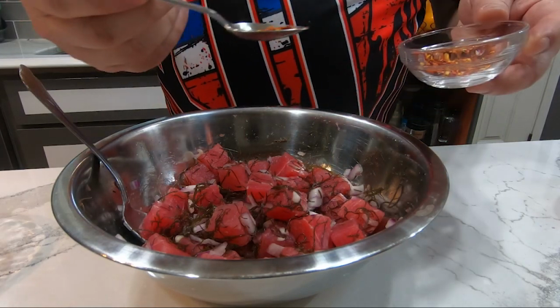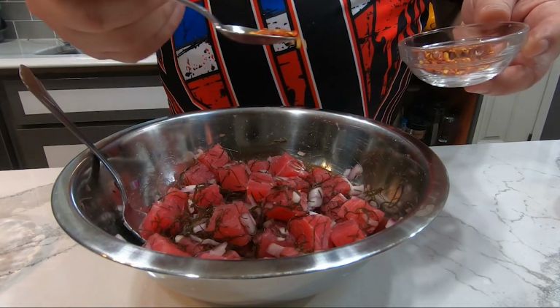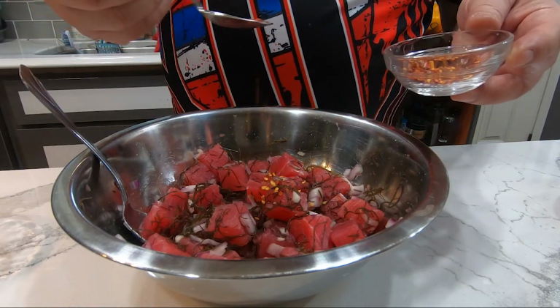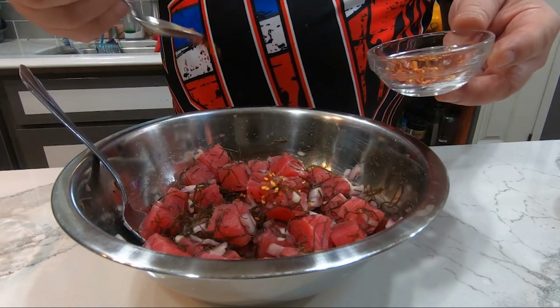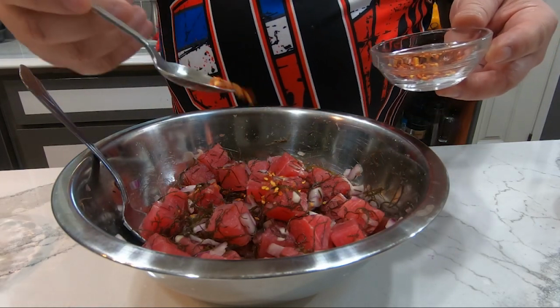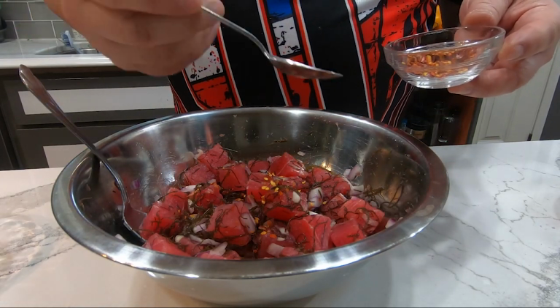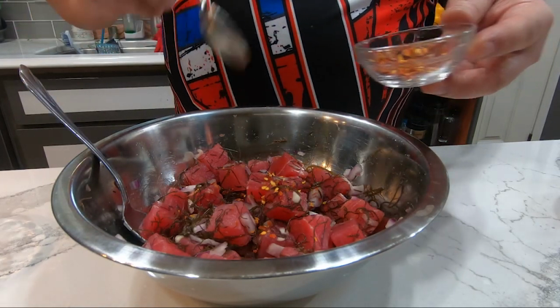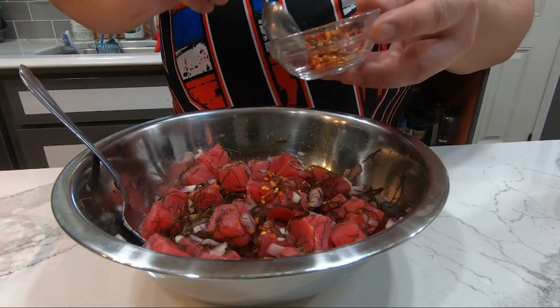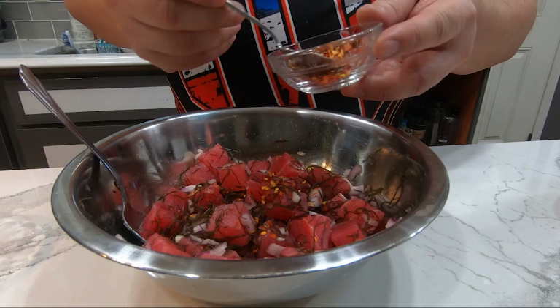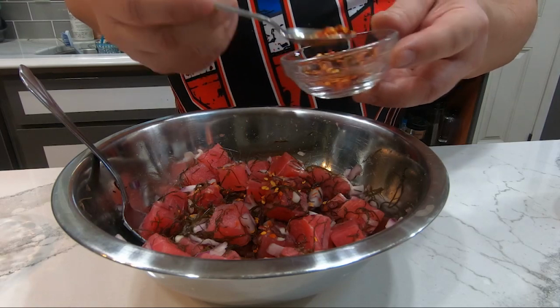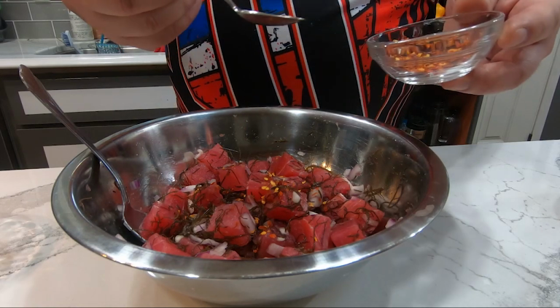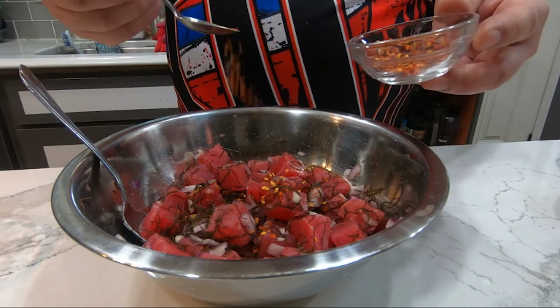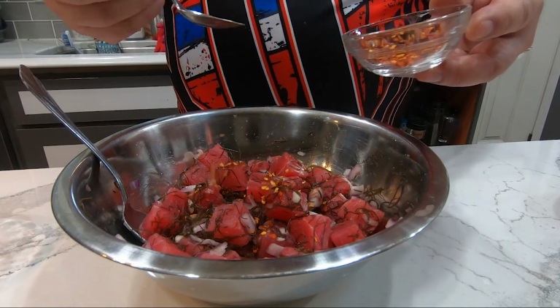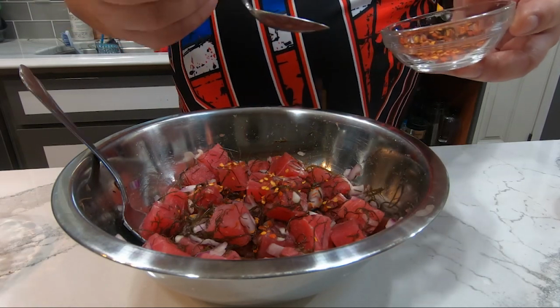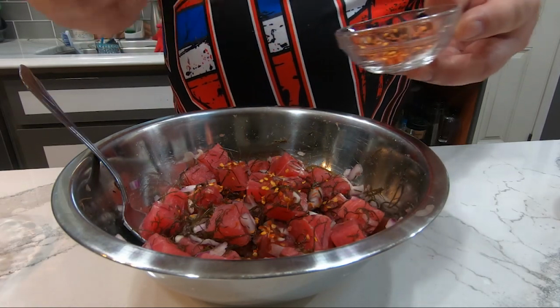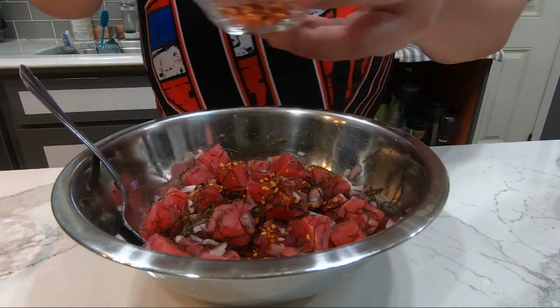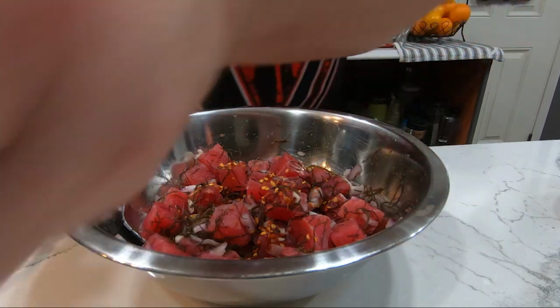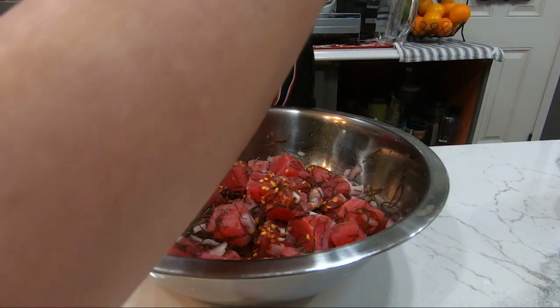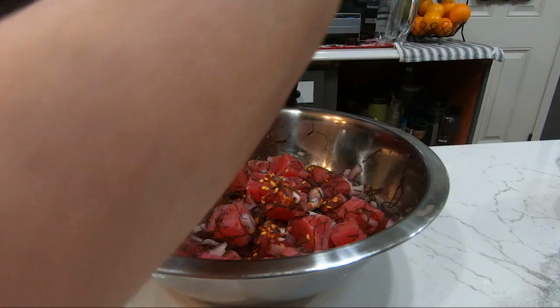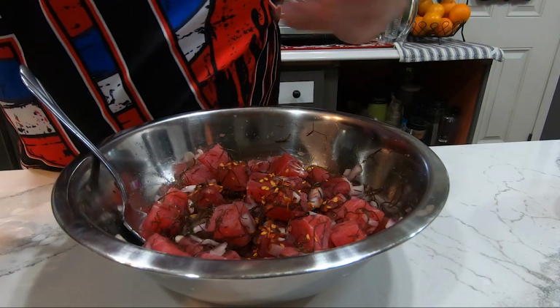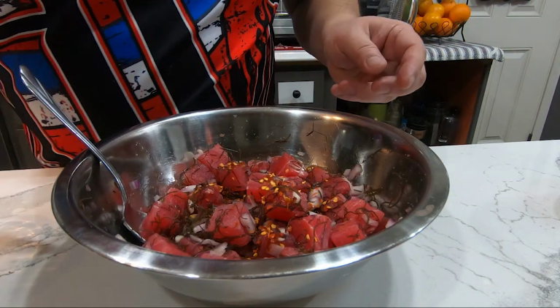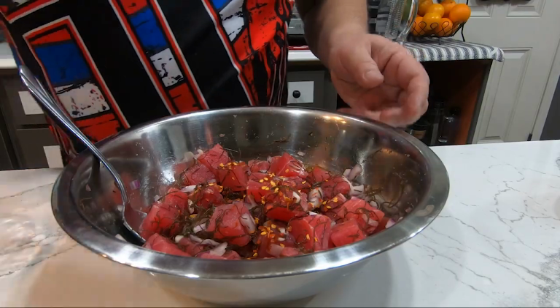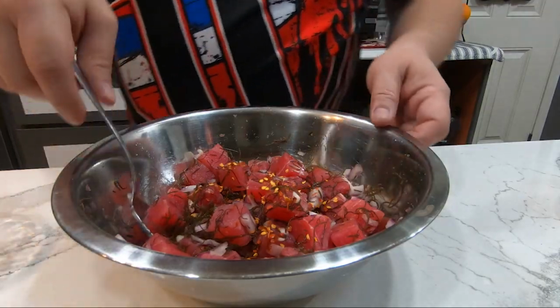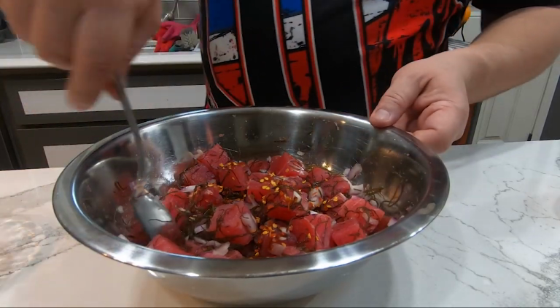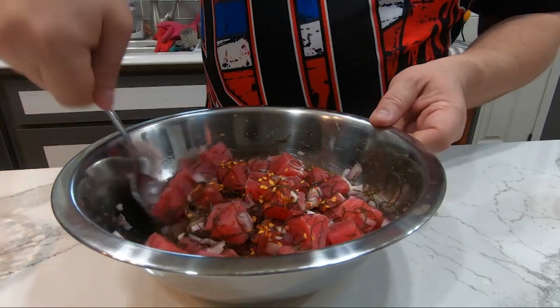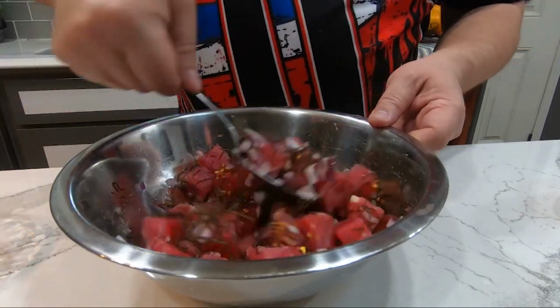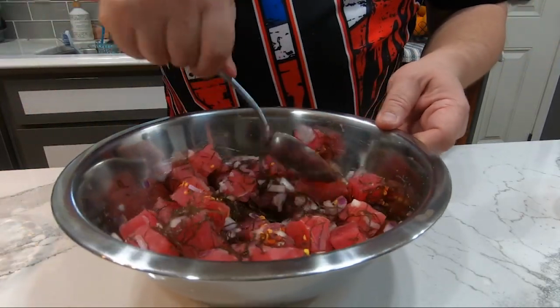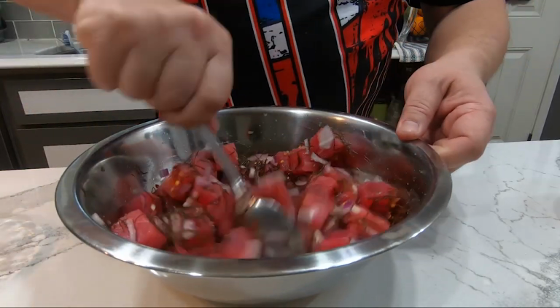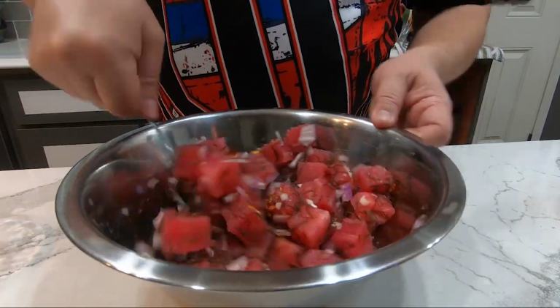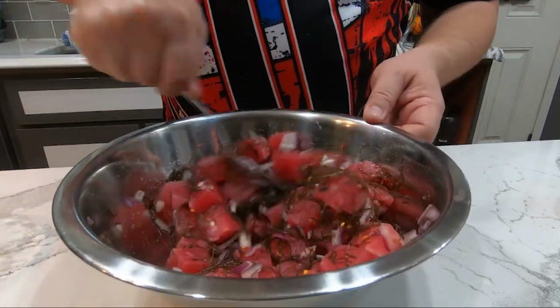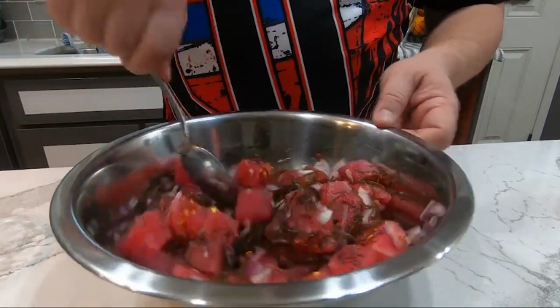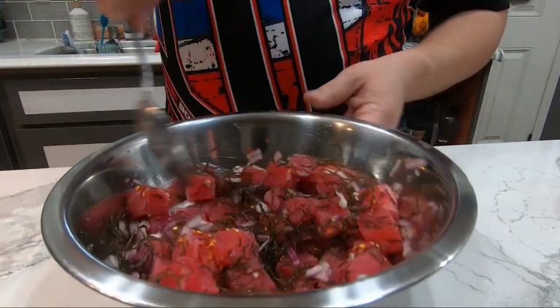Then what I also like to do for some spice — and this is definitely to taste — I sprinkle in some red chili flakes just to give it a little bit of heat and mix that in.